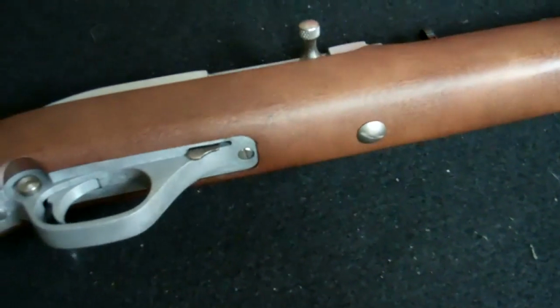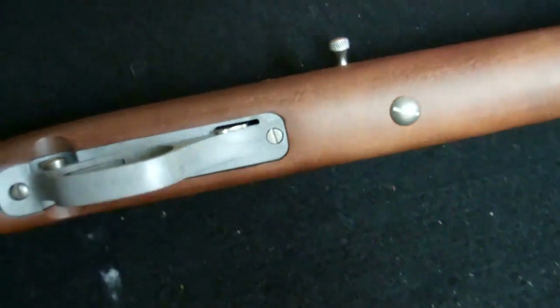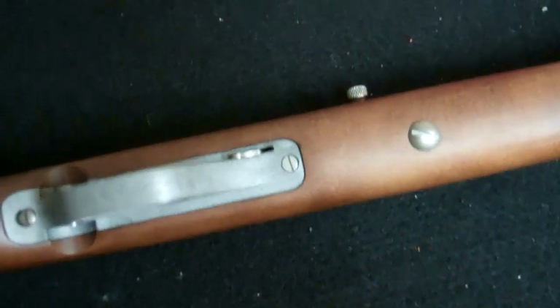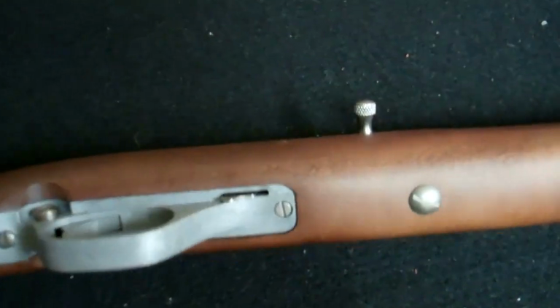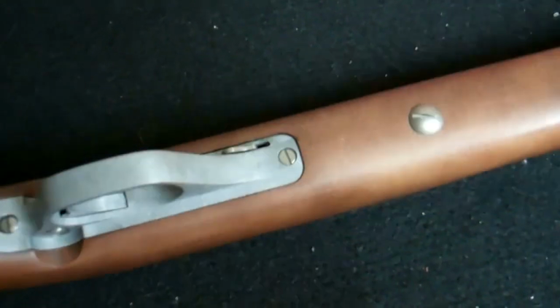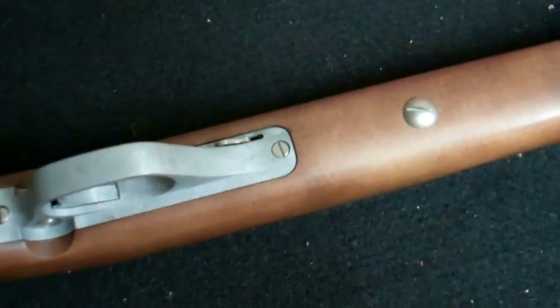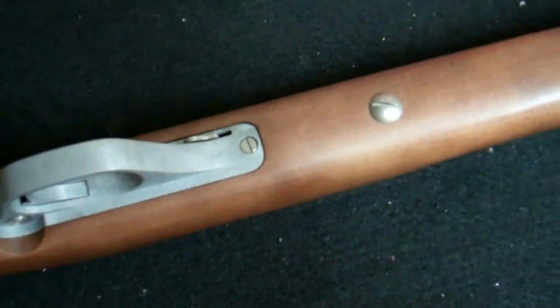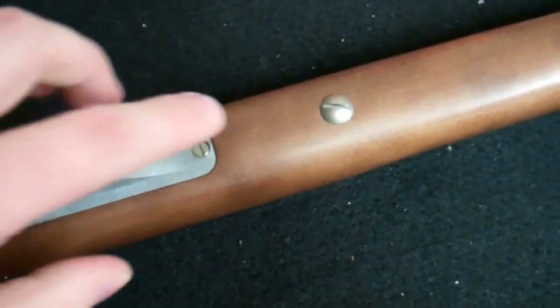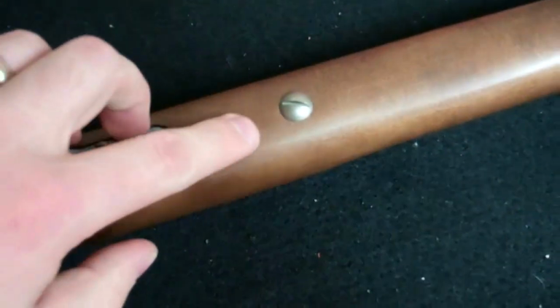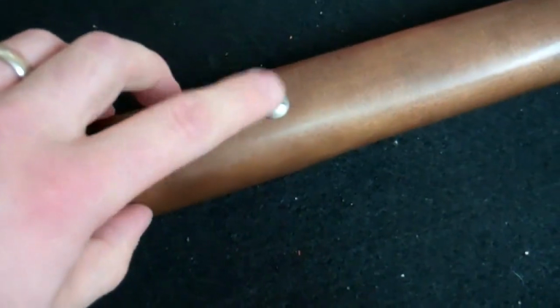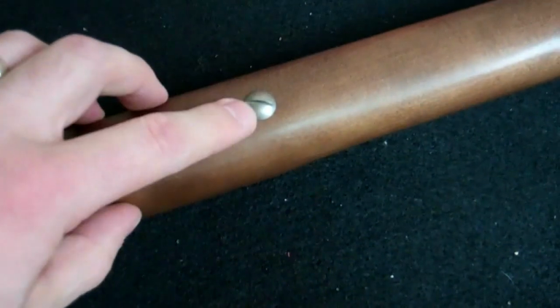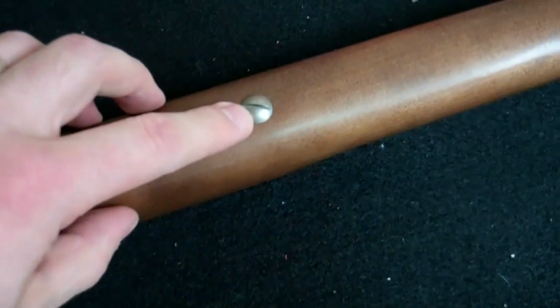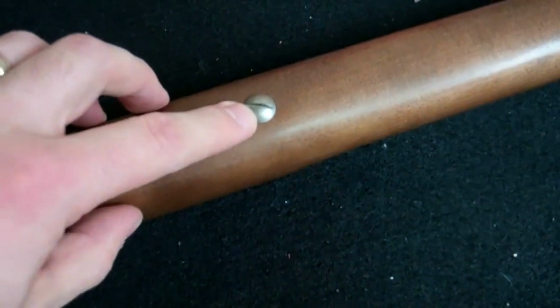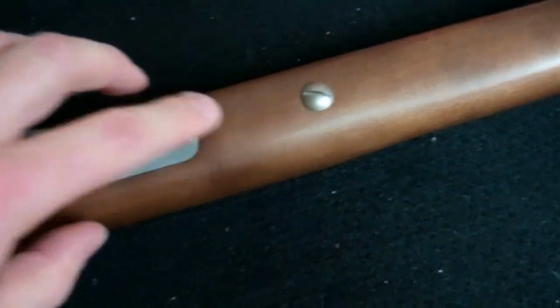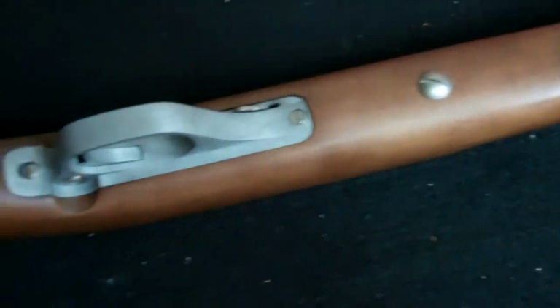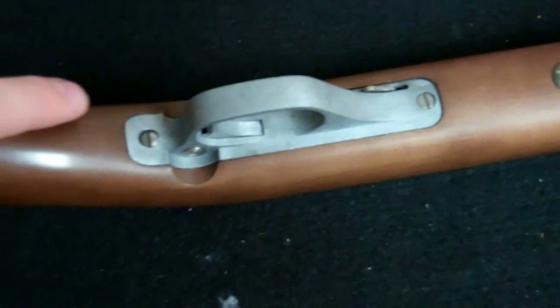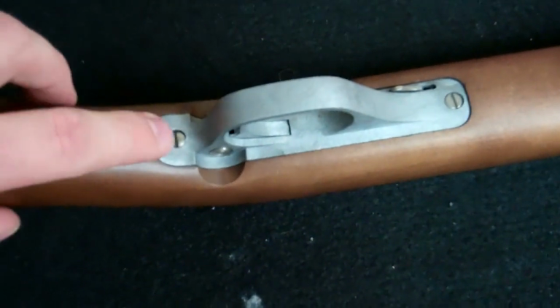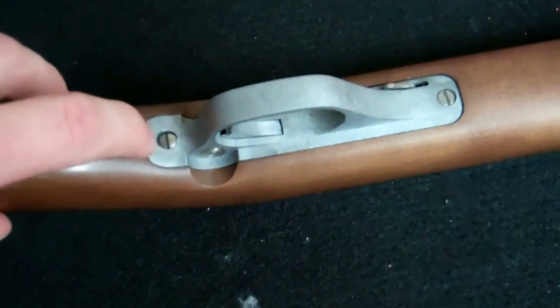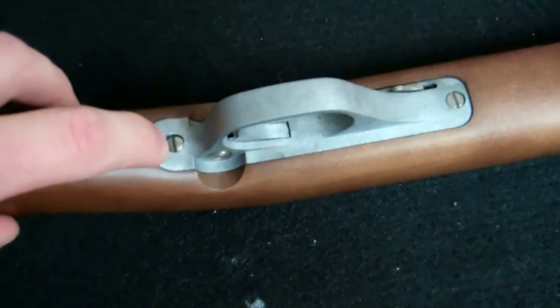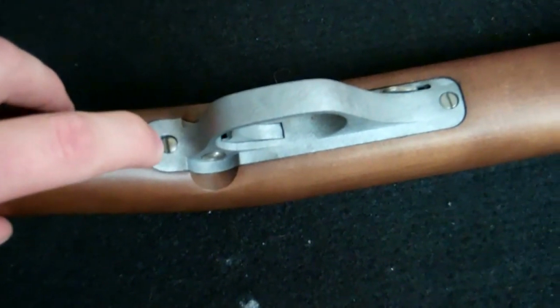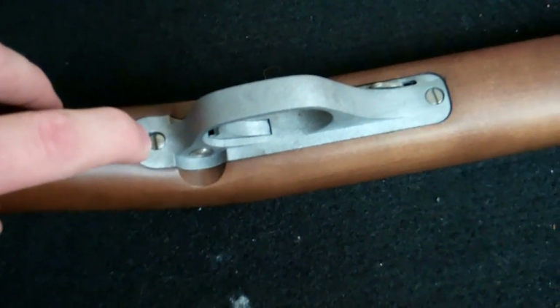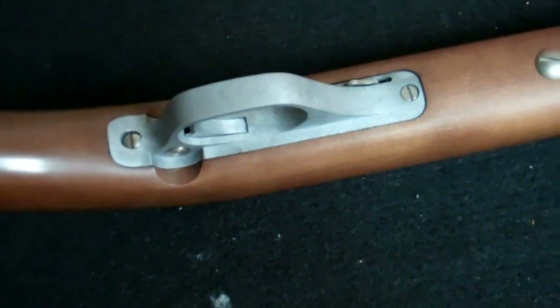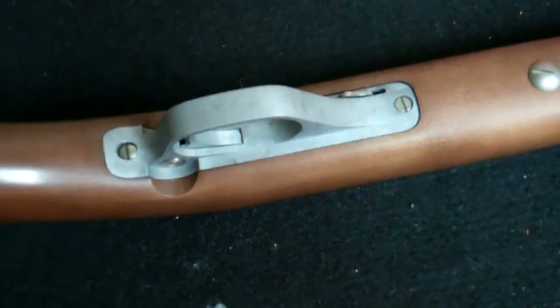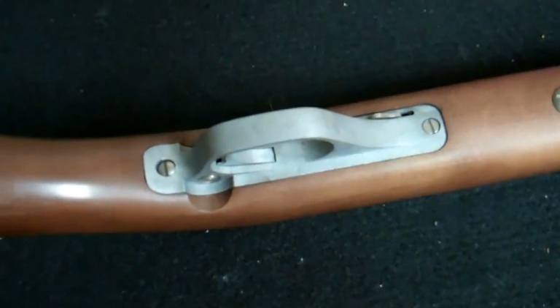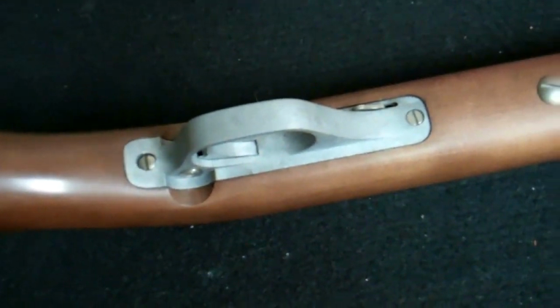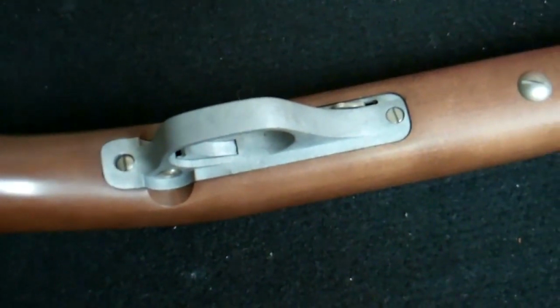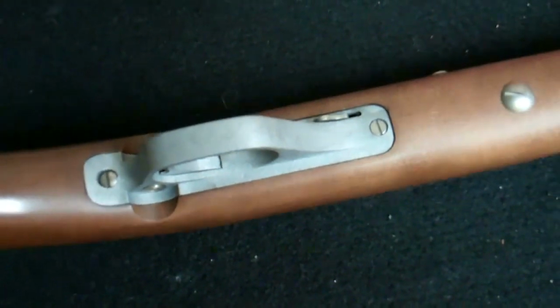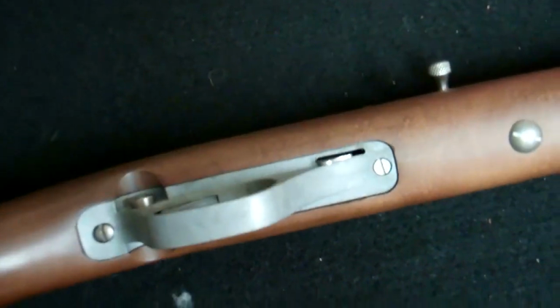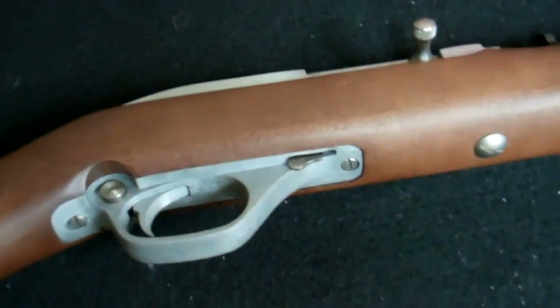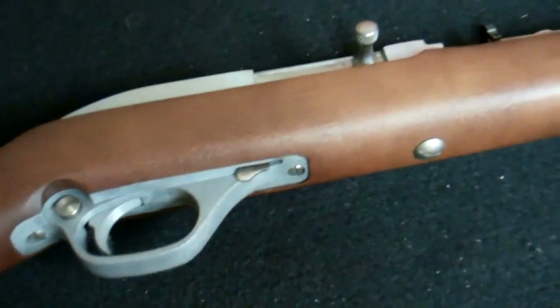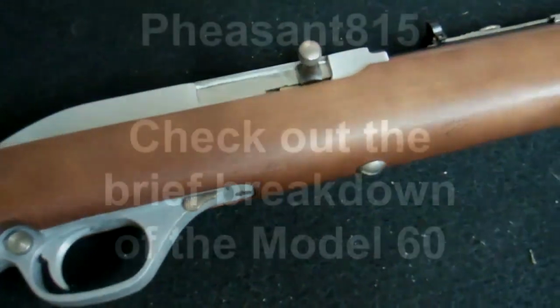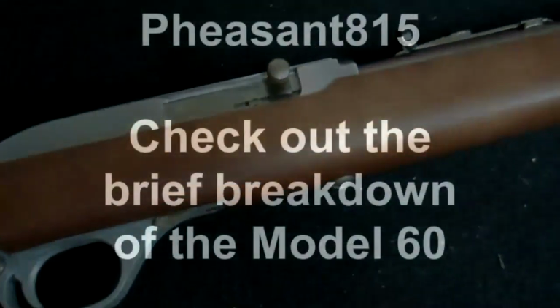To take this down it's quite easy. You take down first this main screw in the stock, and then this rear screw. I'll show you the takedown in another video. But this is the Marlin Model 60.